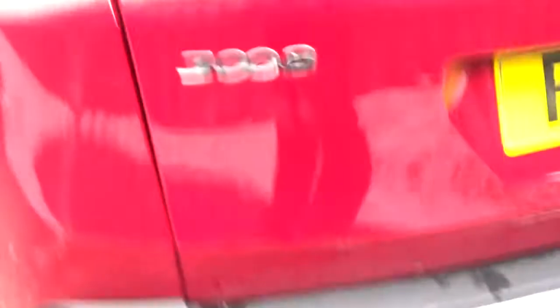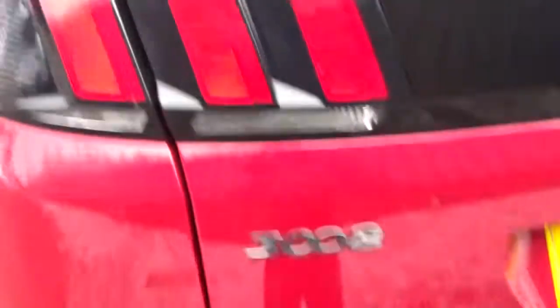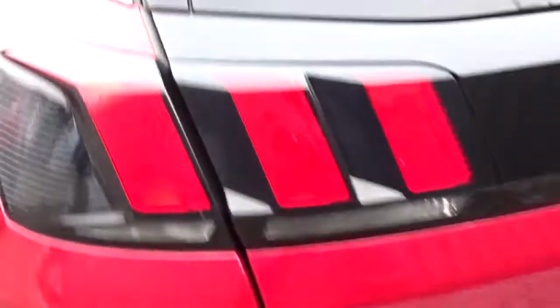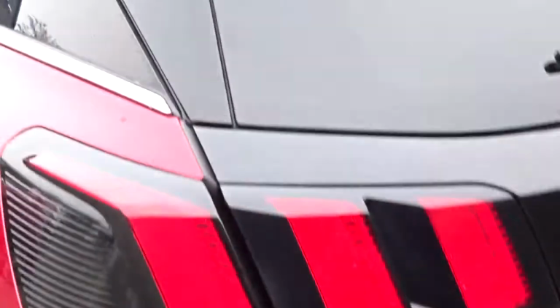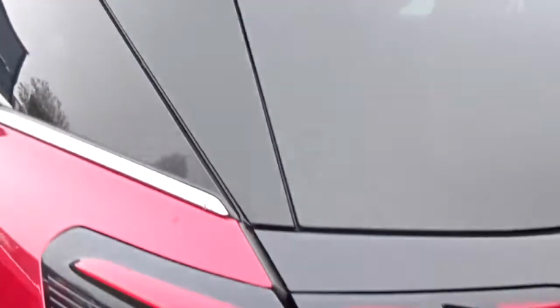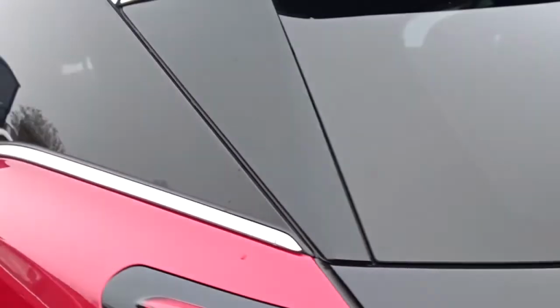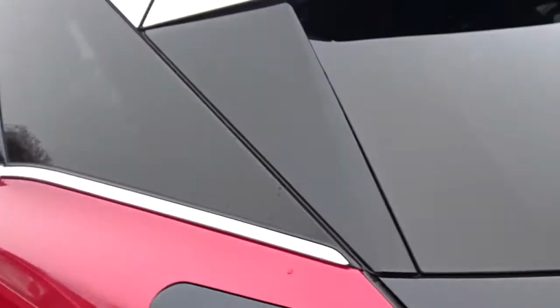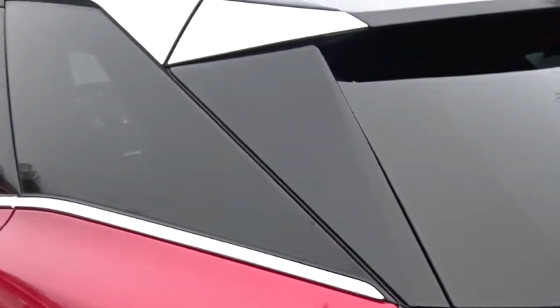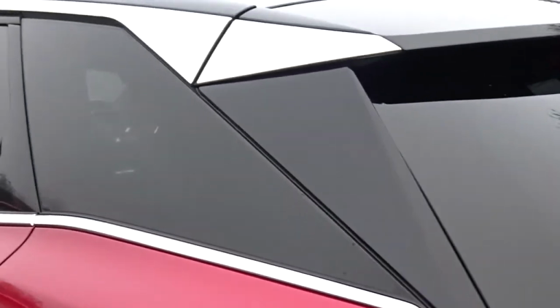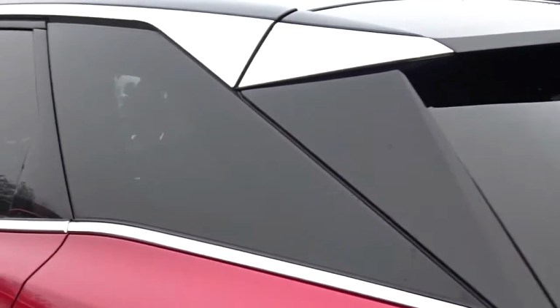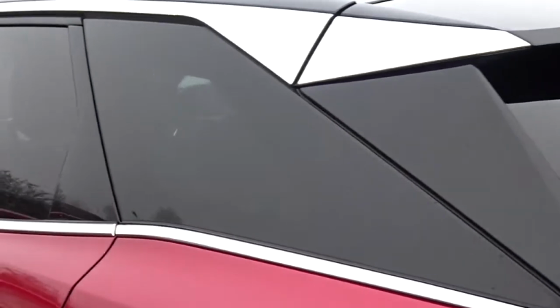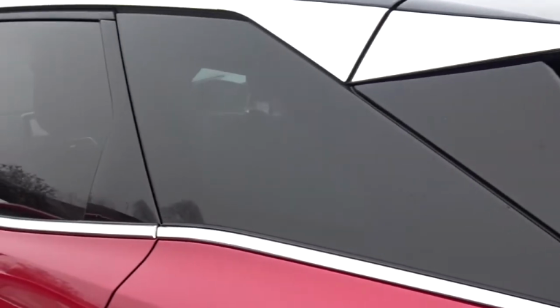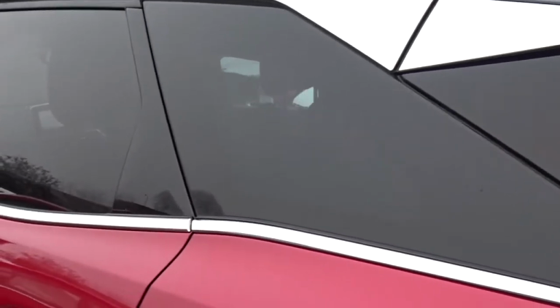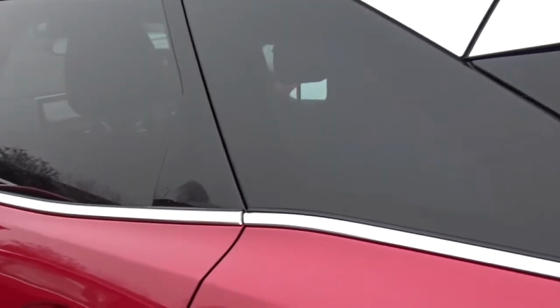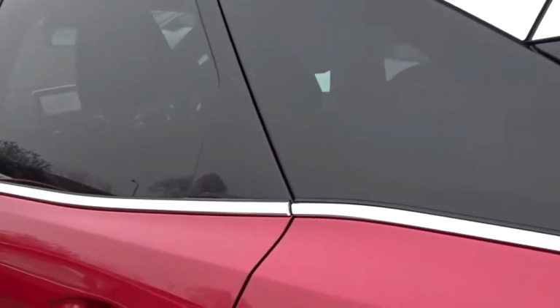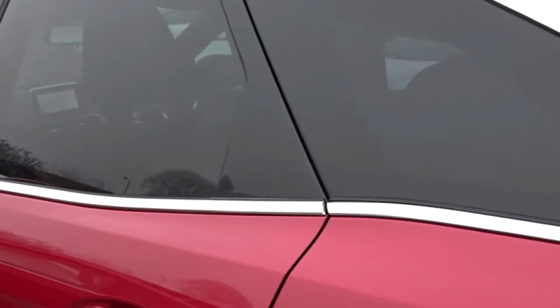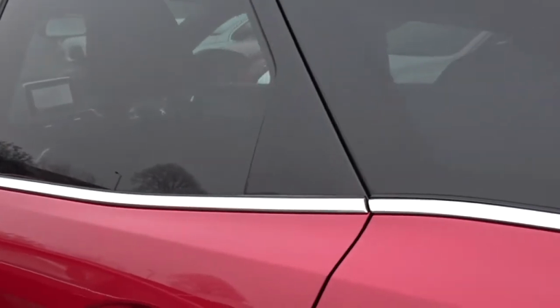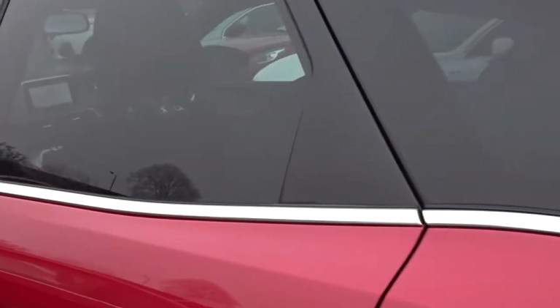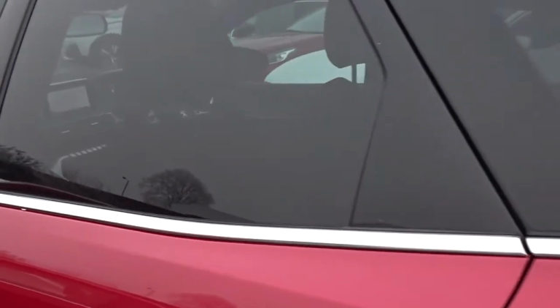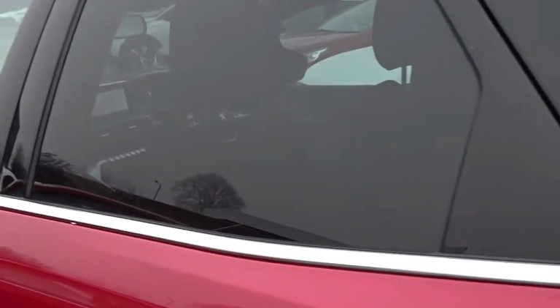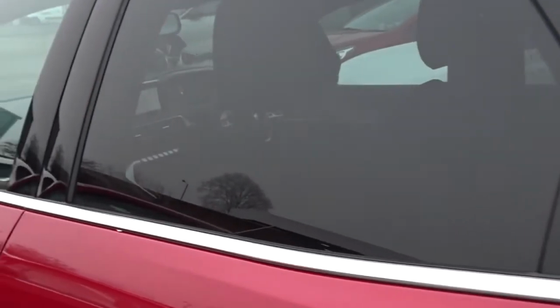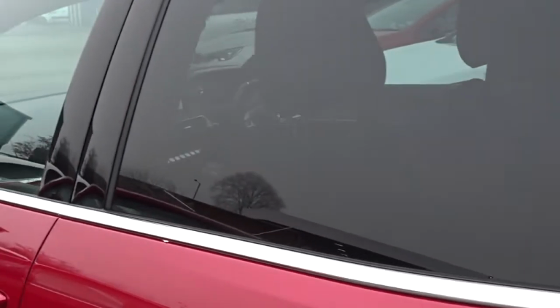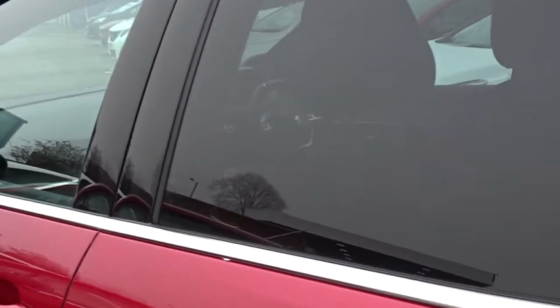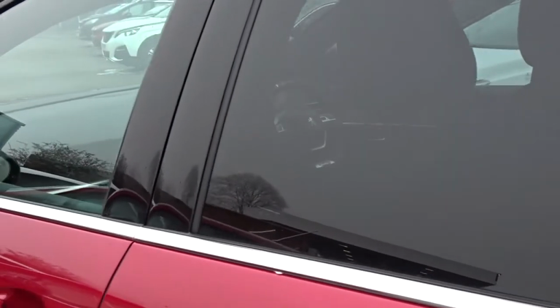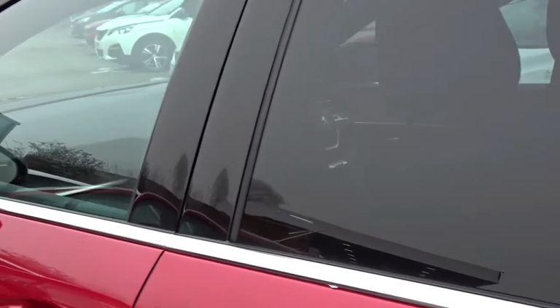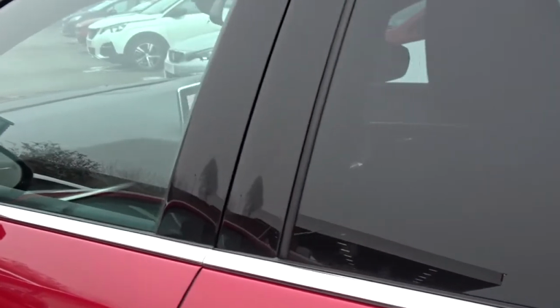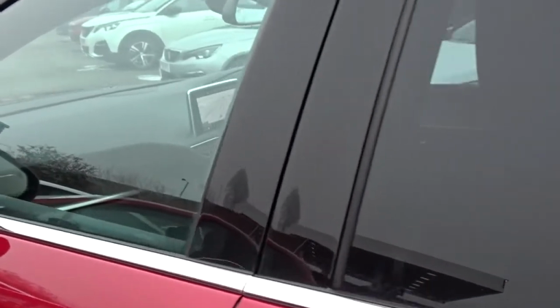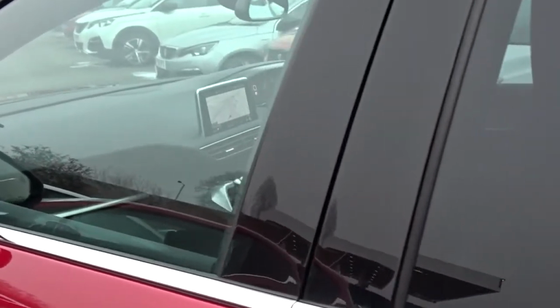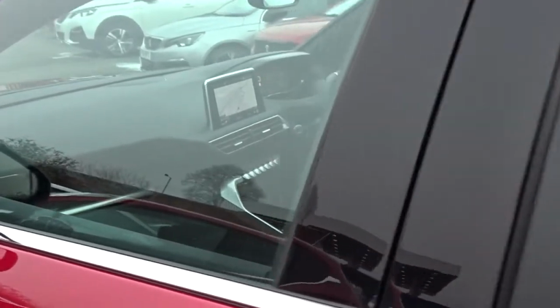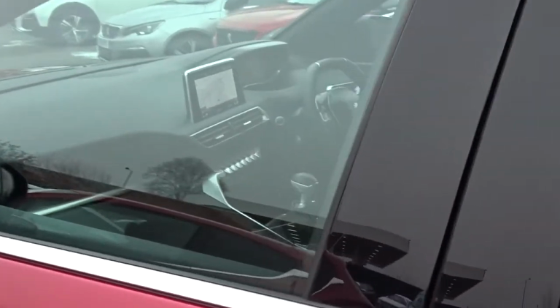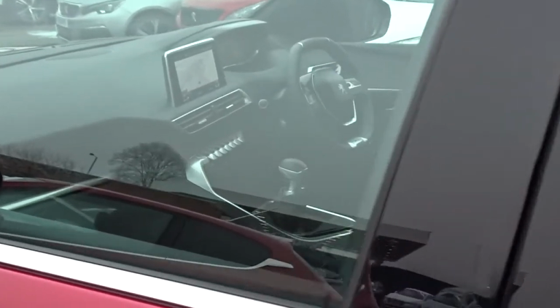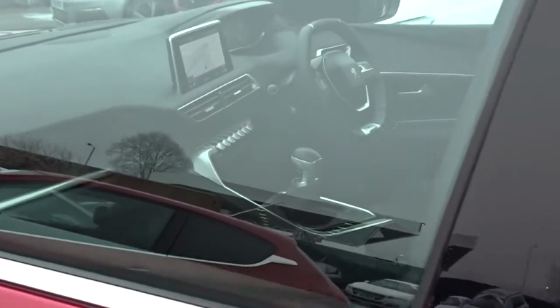As we move around the car, there's plenty of chrome work enhancing its appearance. There's plenty of space in the rear for three passengers to sit quite comfortably with the seats intact.